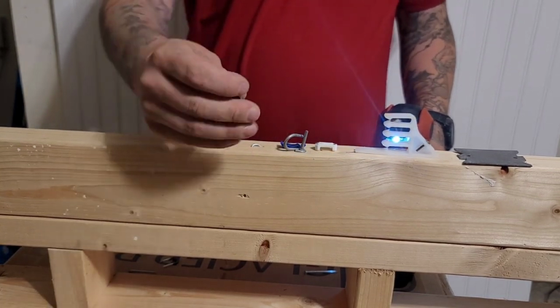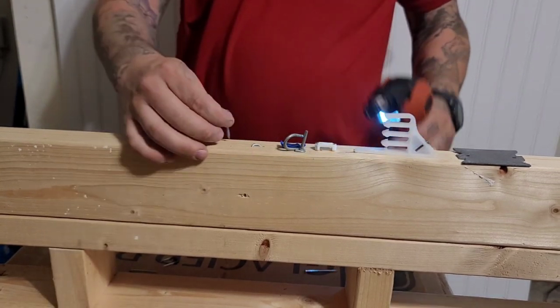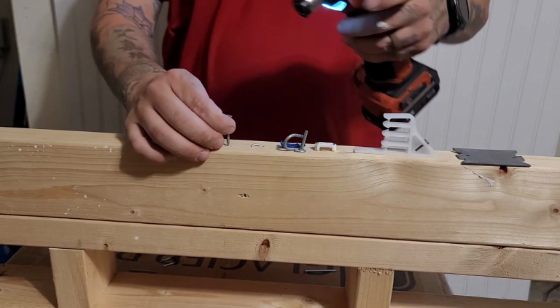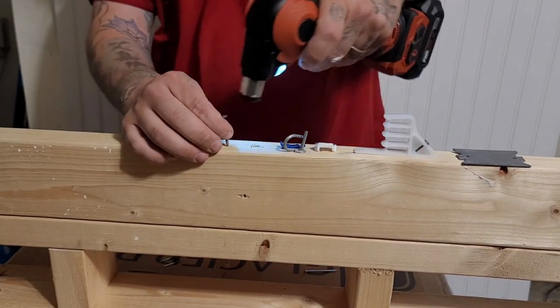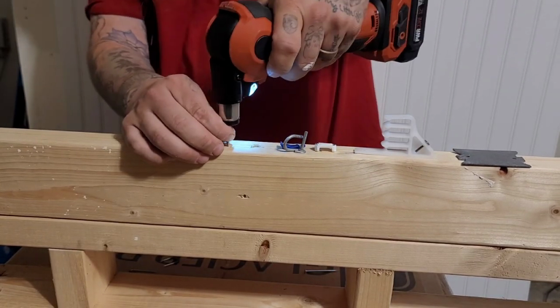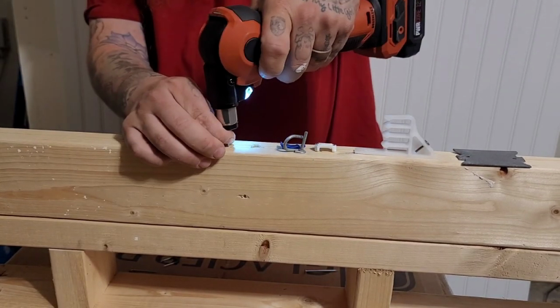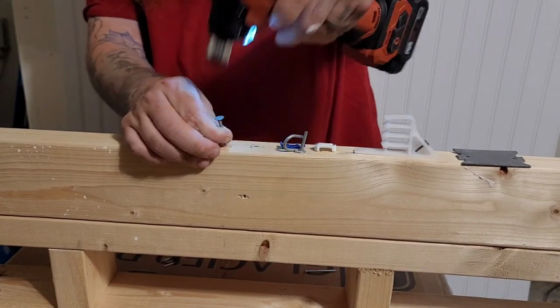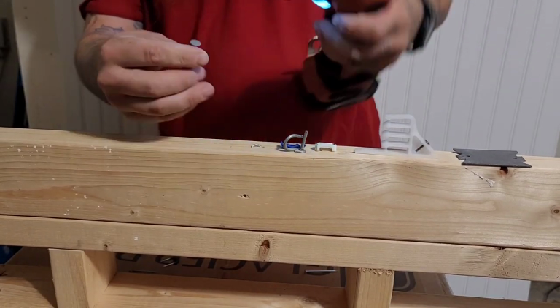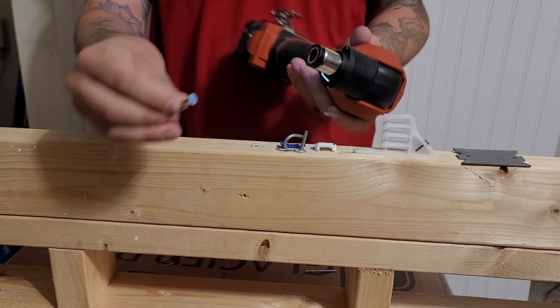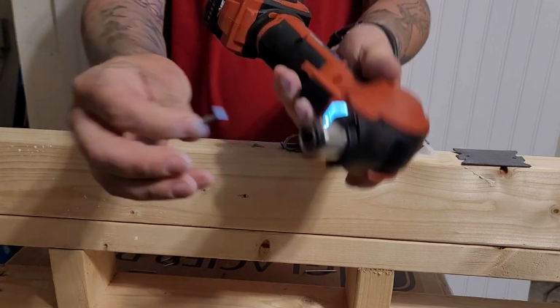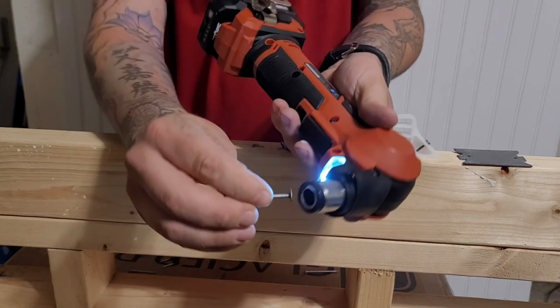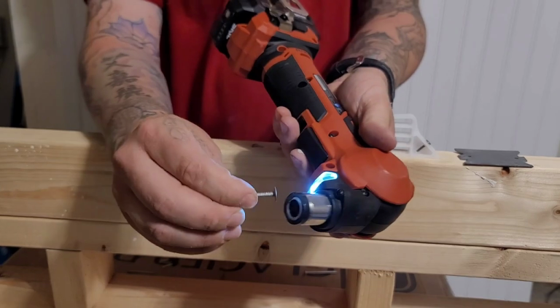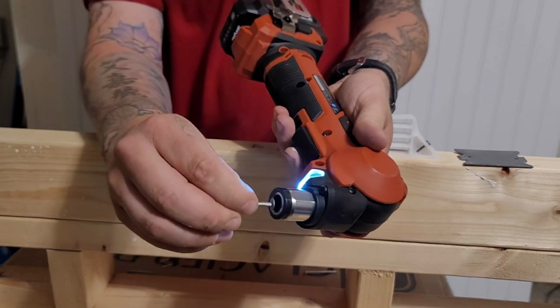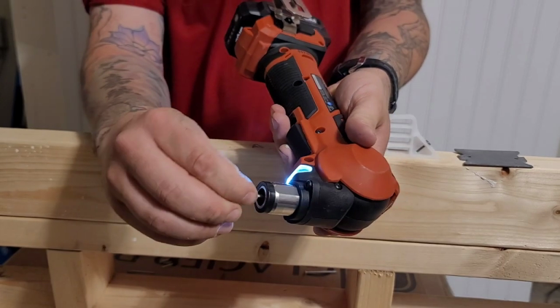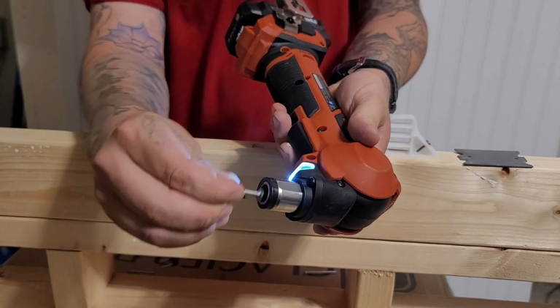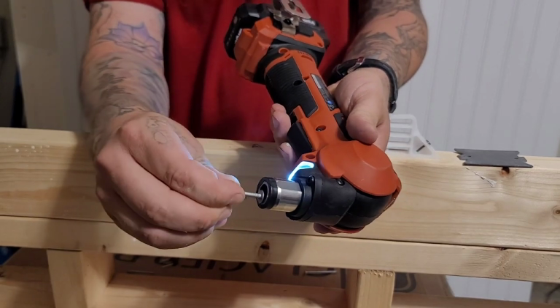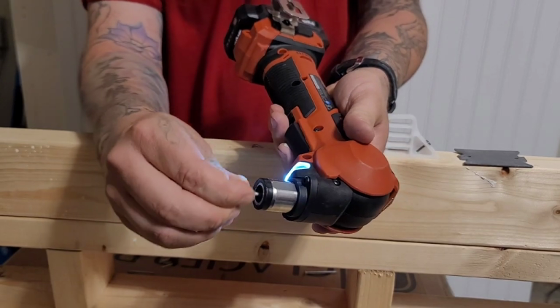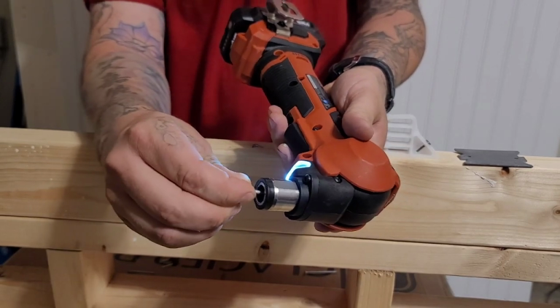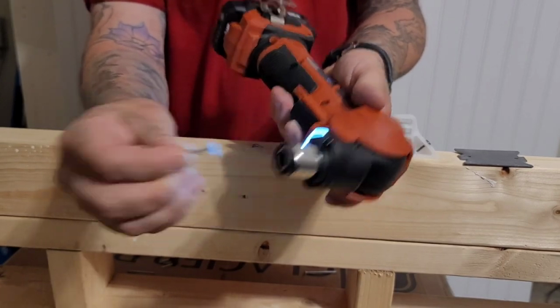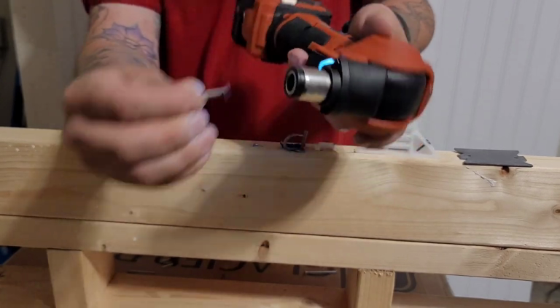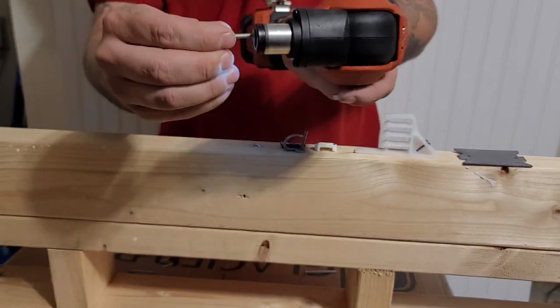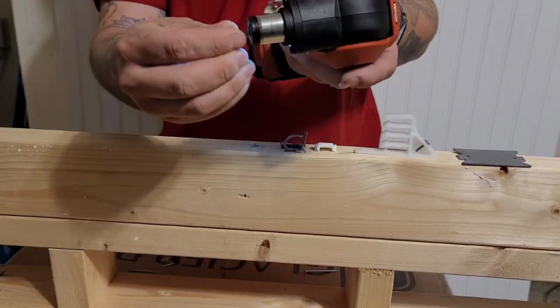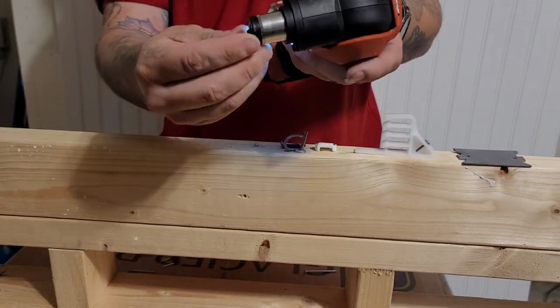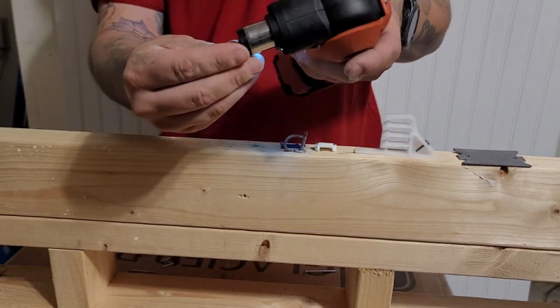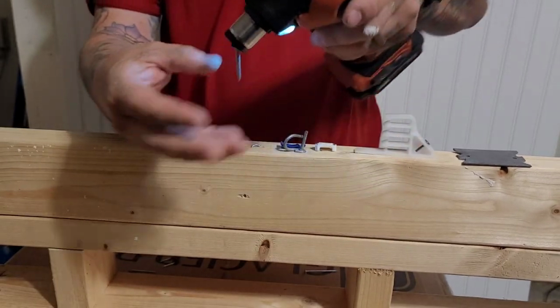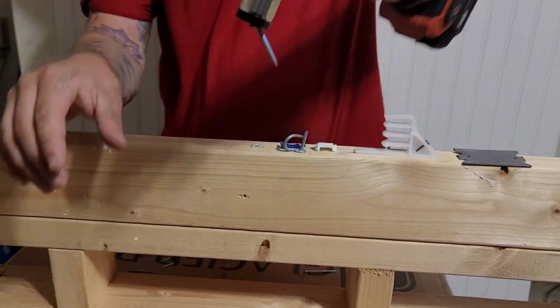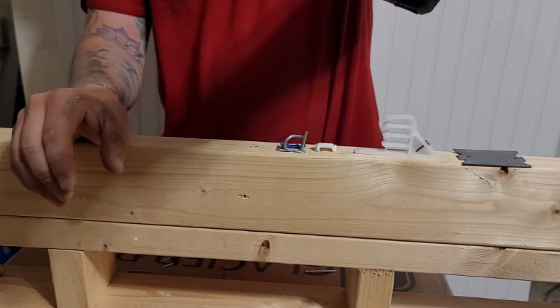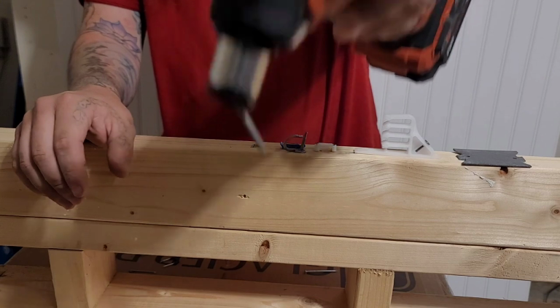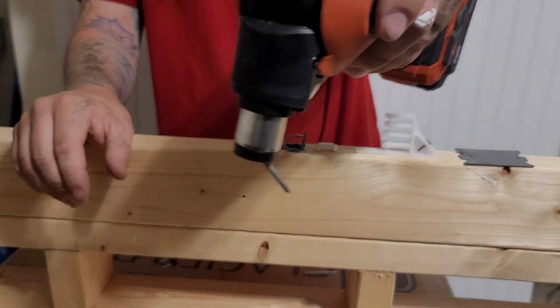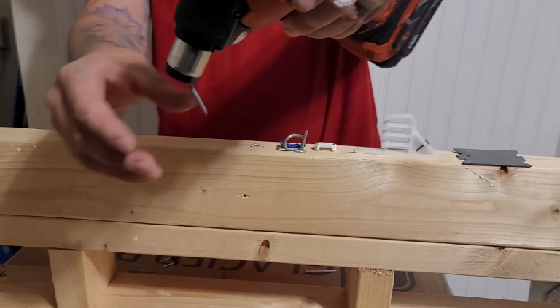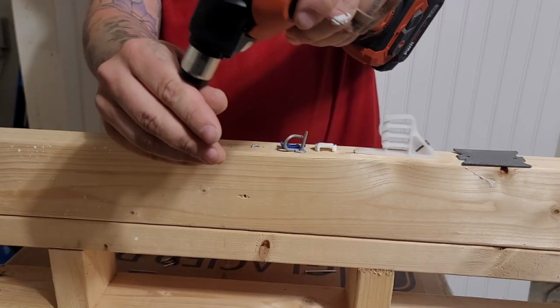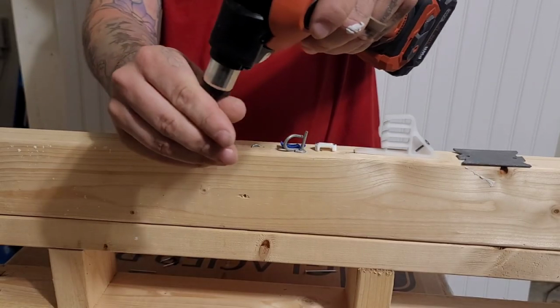Roofing nail. Someone was asking if the roofing nail would fit into the mouth — yeah, it does. This thing also has a magnetic collet.